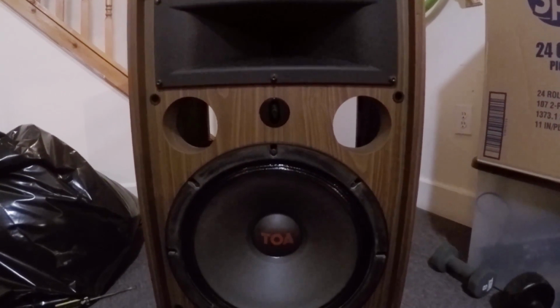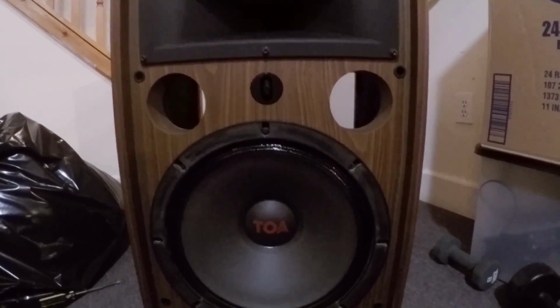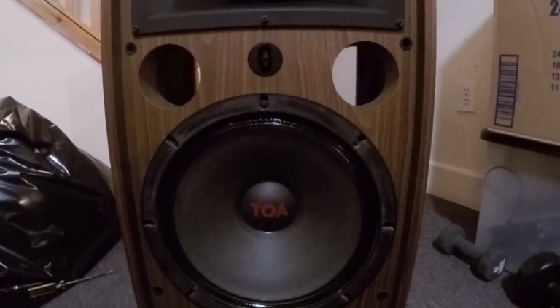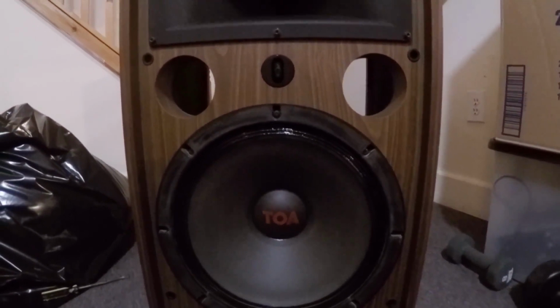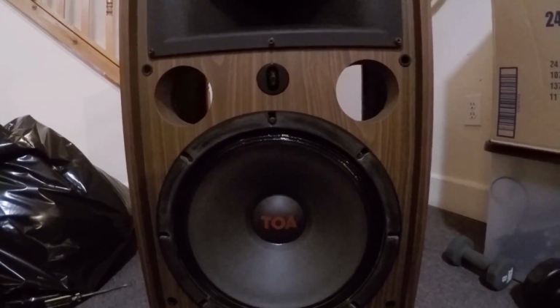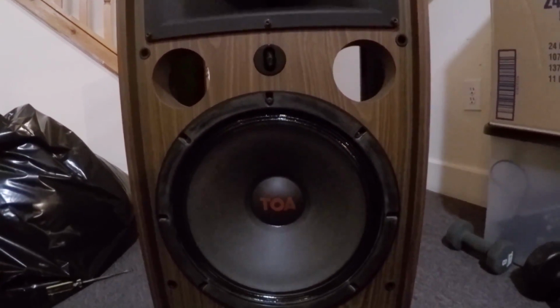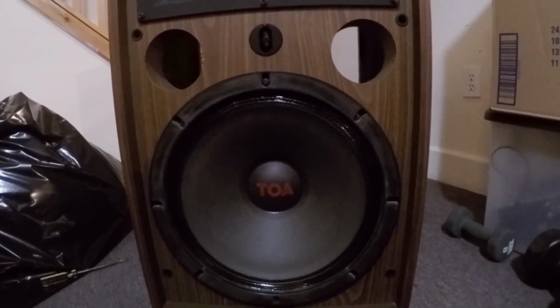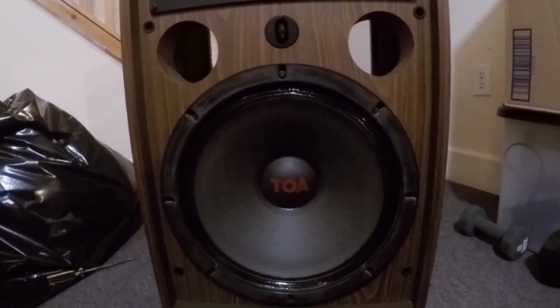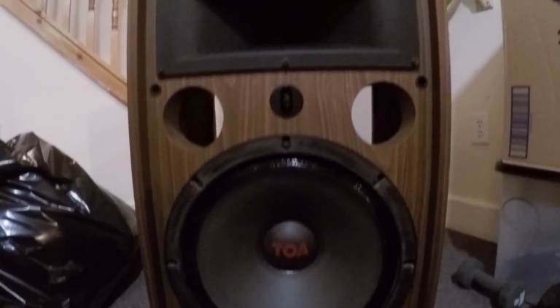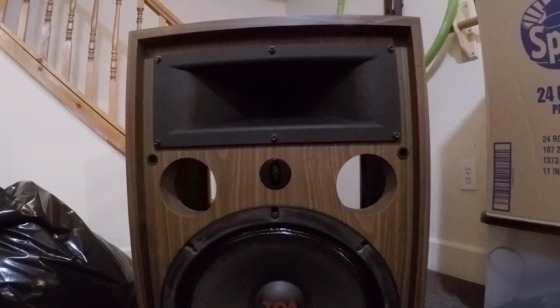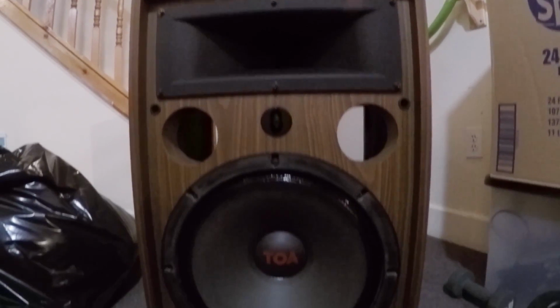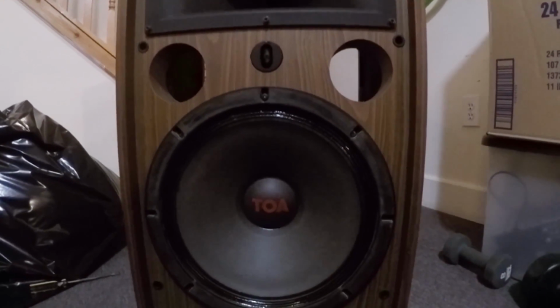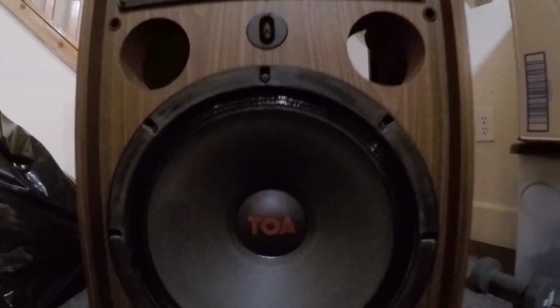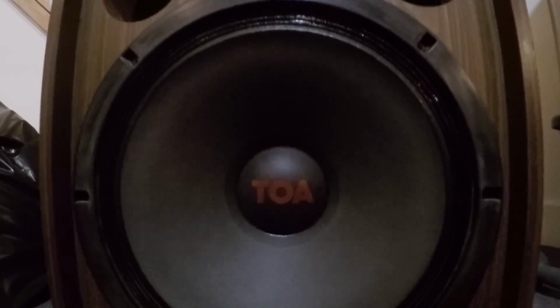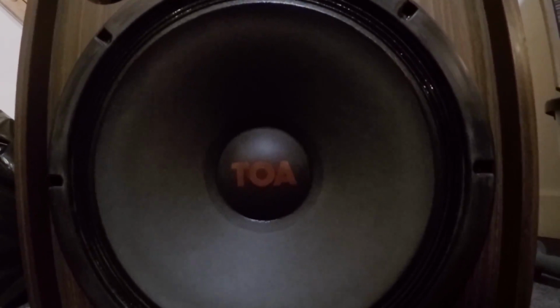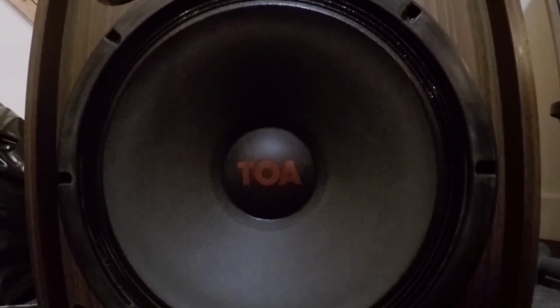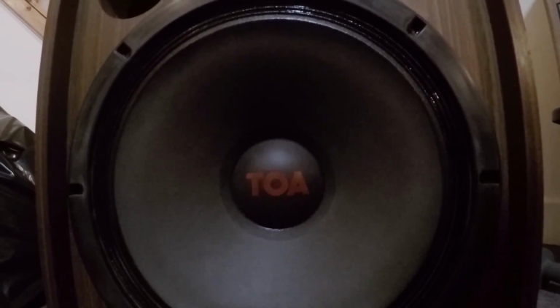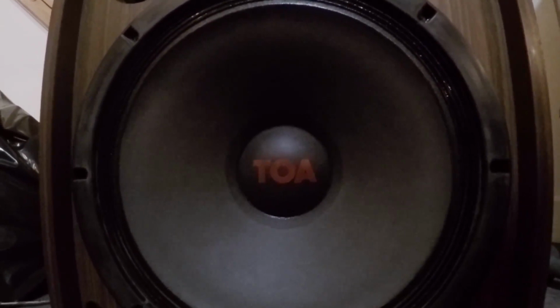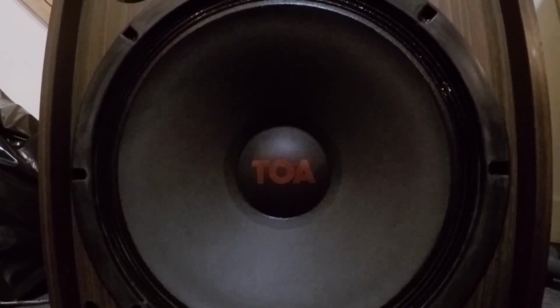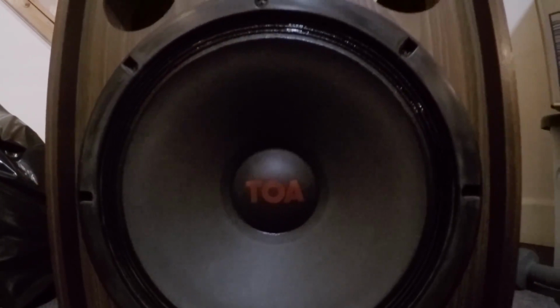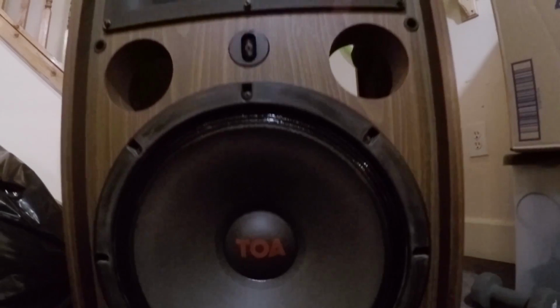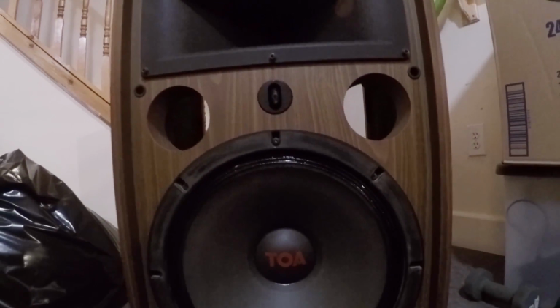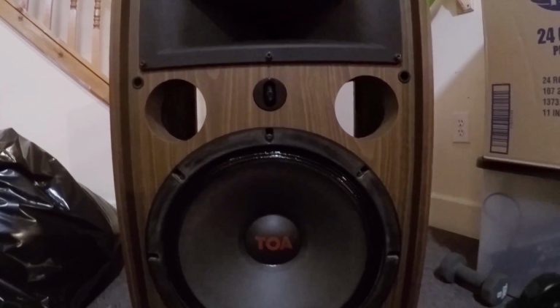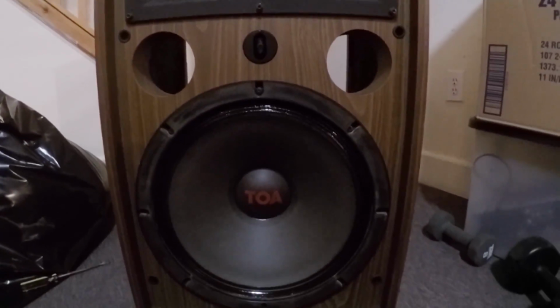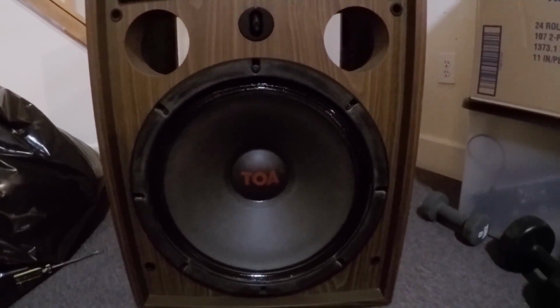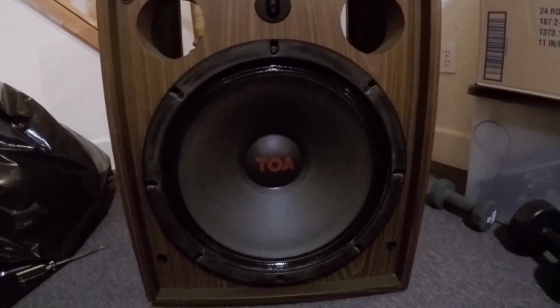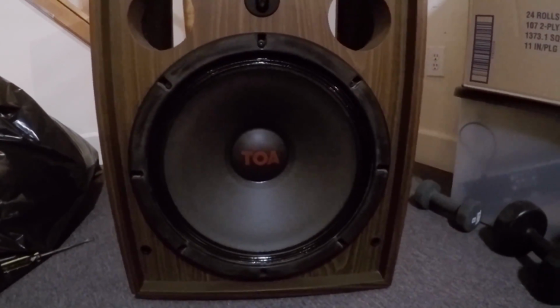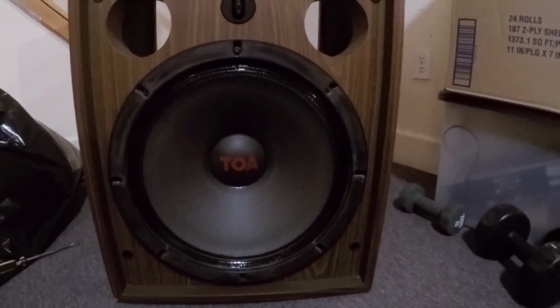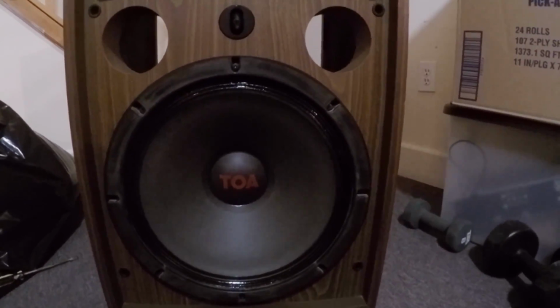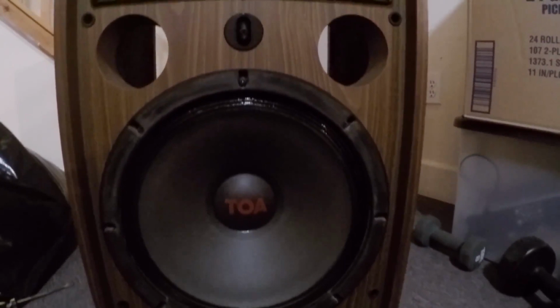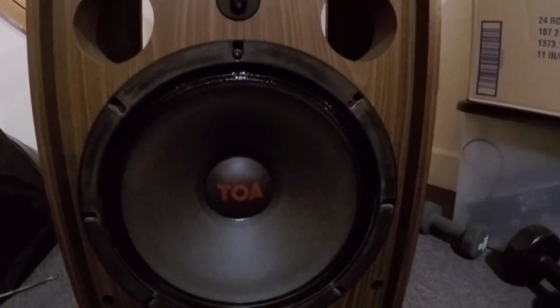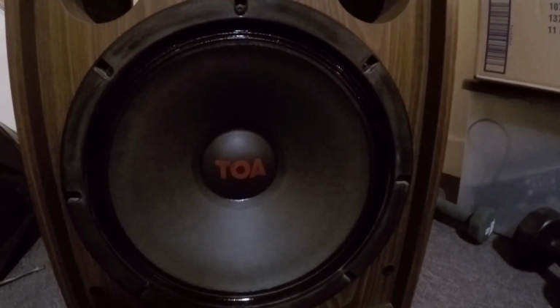How's it going guys? Real quick video here about repairing these old TOA loudspeakers from the 70s. I just figured that this information might be helpful to somebody out there so I'm making a video about it.